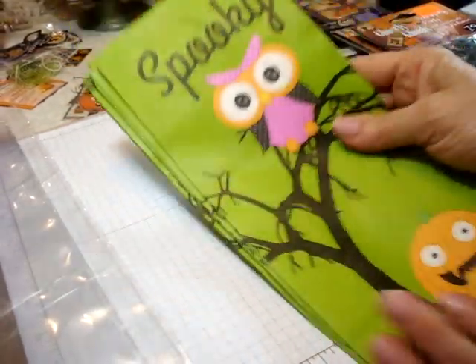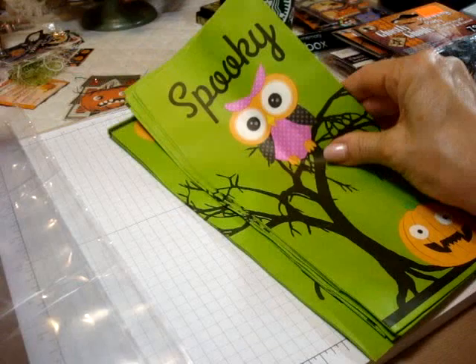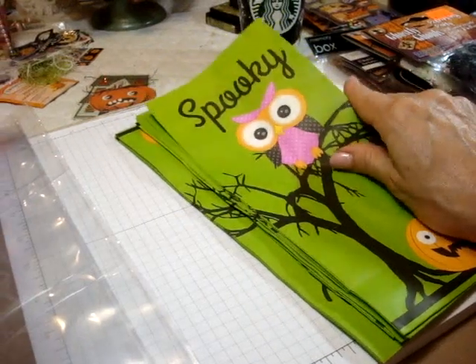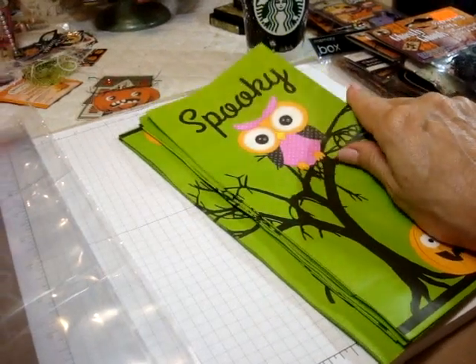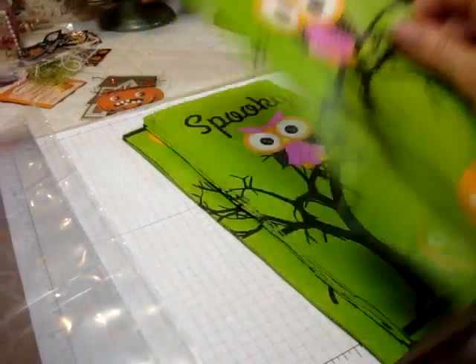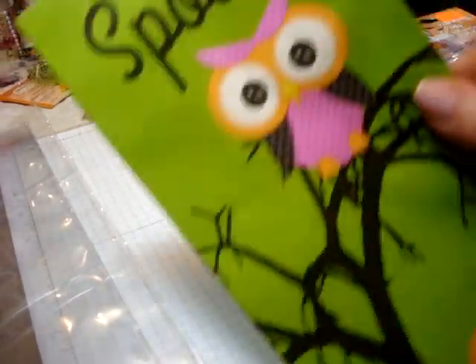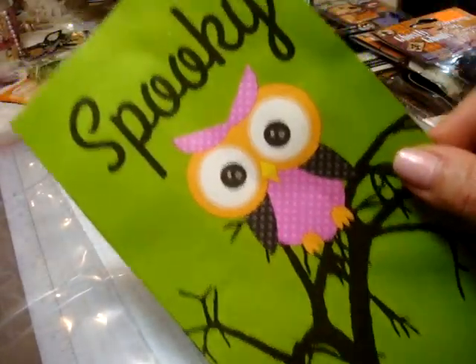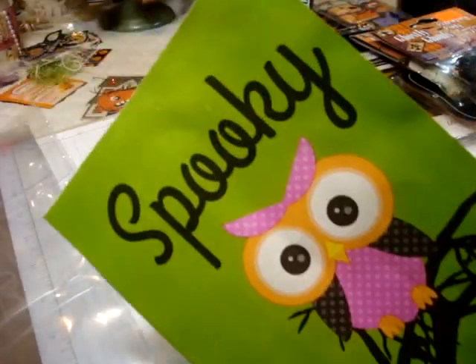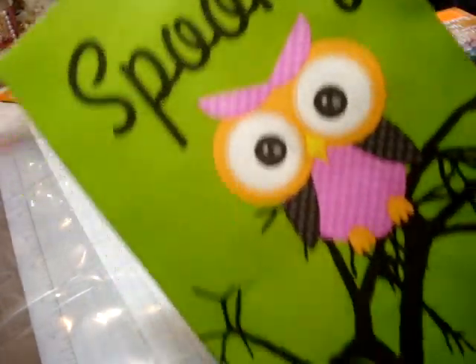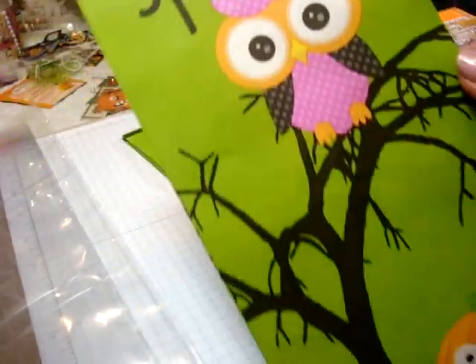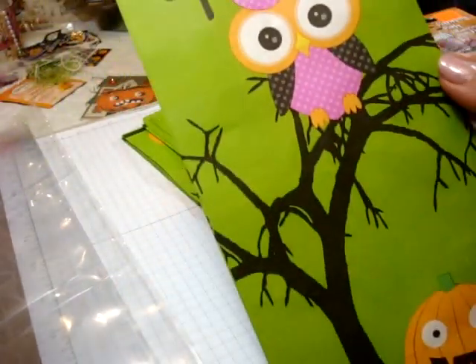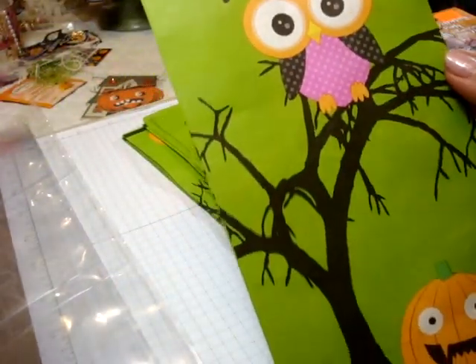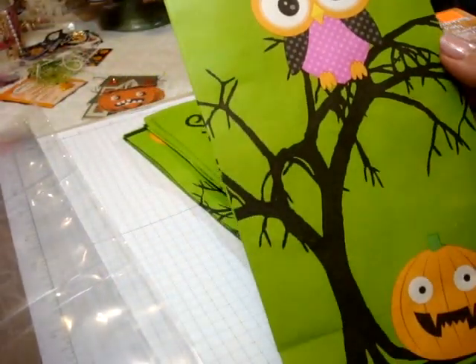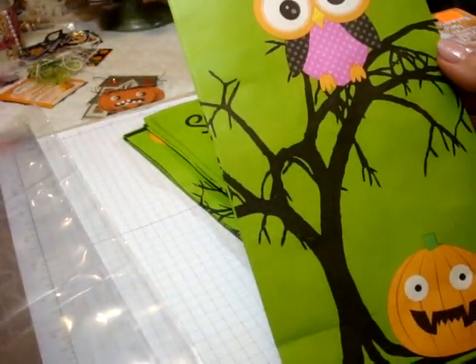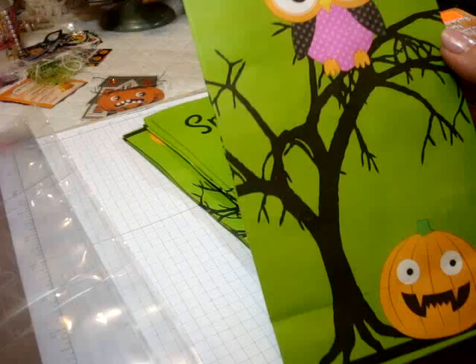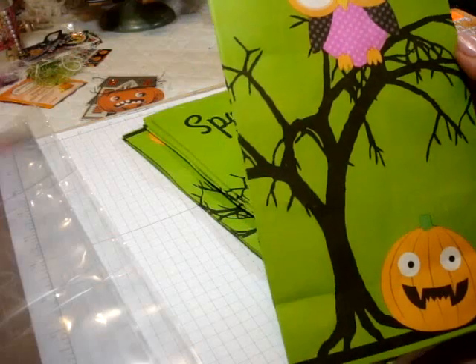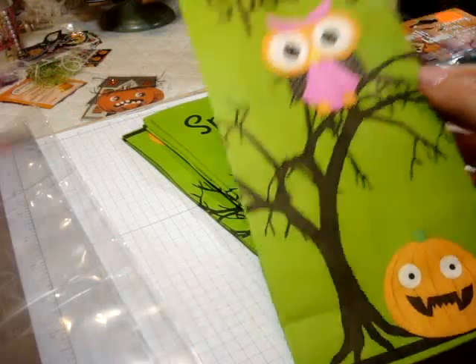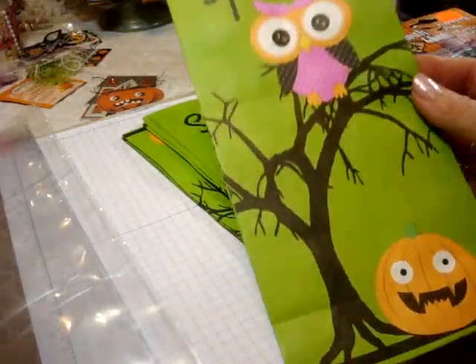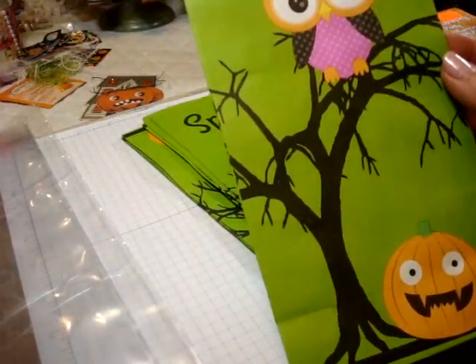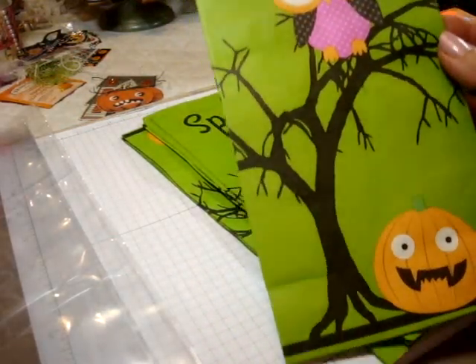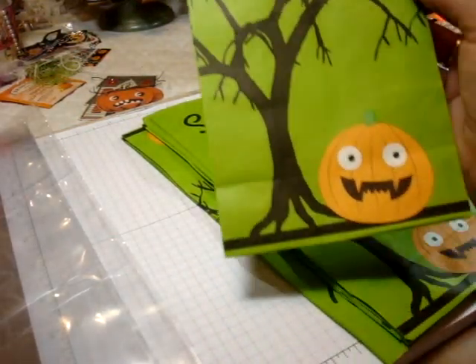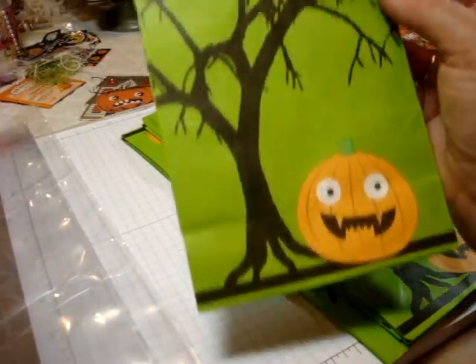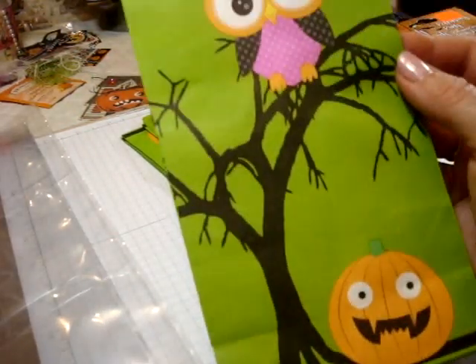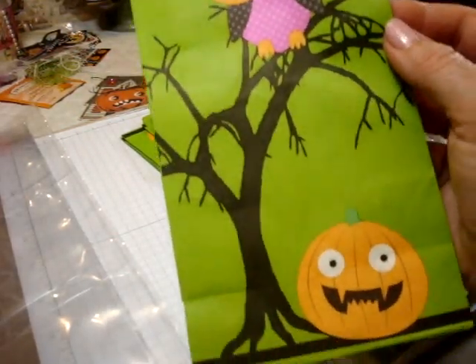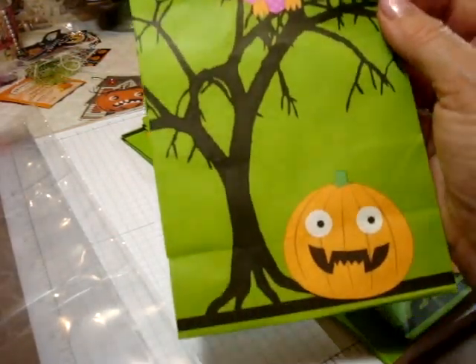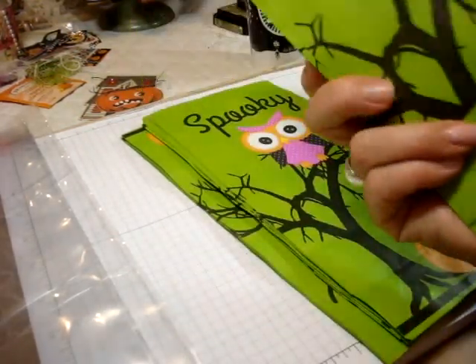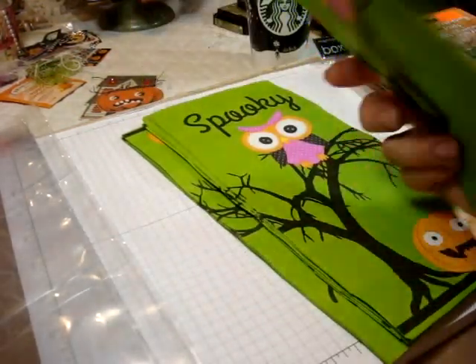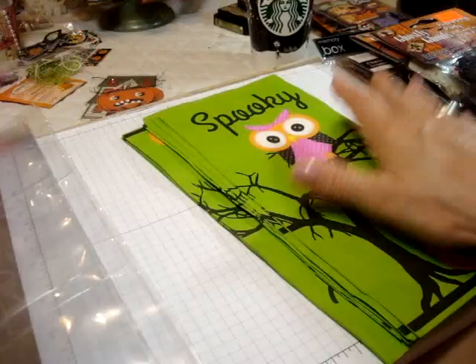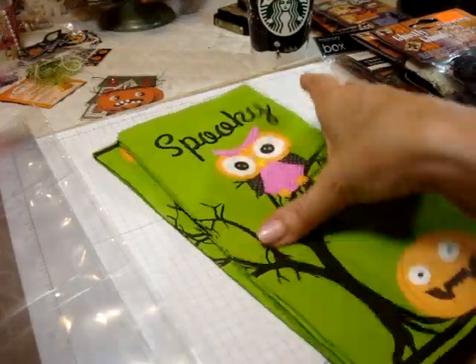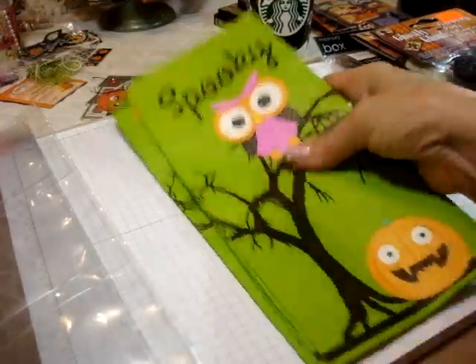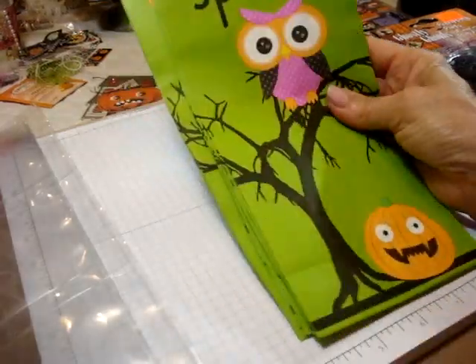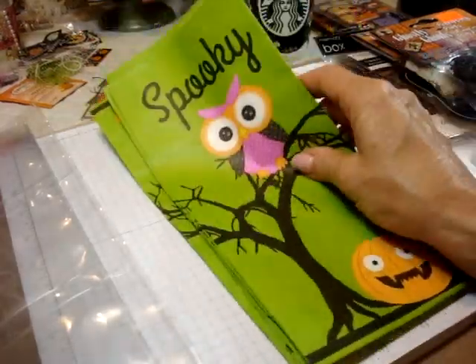Look at these cute treat bags. Aren't they adorable? They're just so bright with the green and lots of pink in there and the pumpkin. I just love them. So I got a whole package of those.